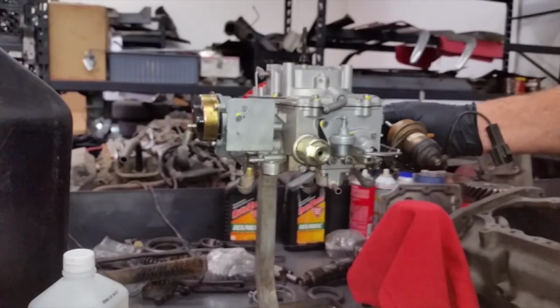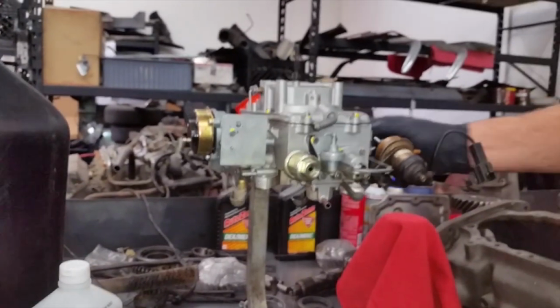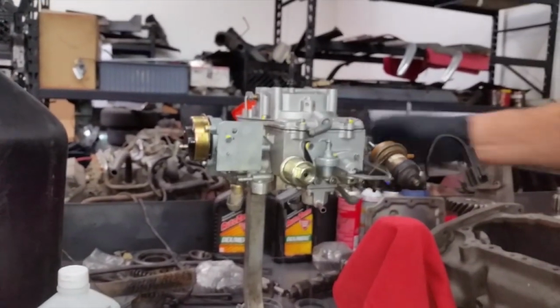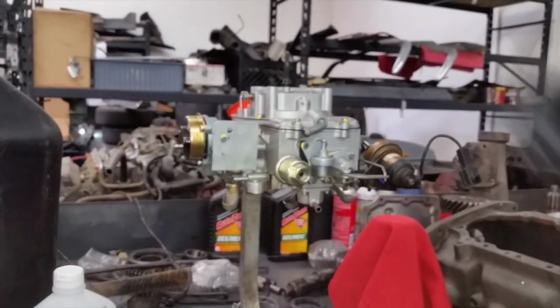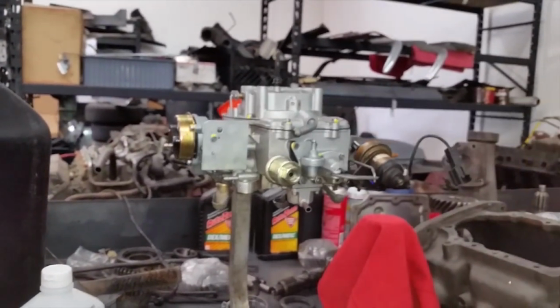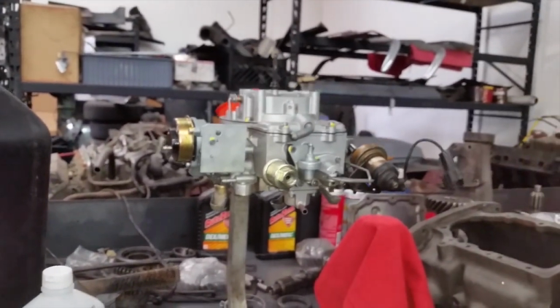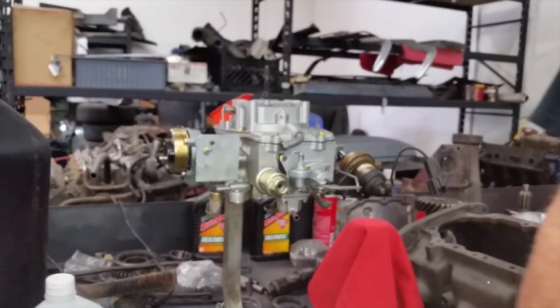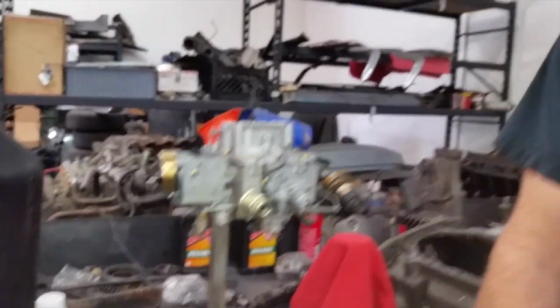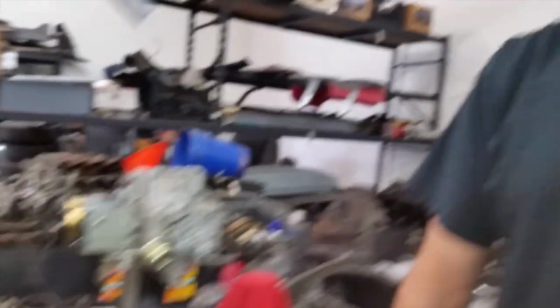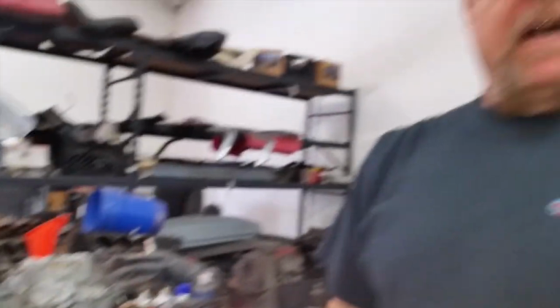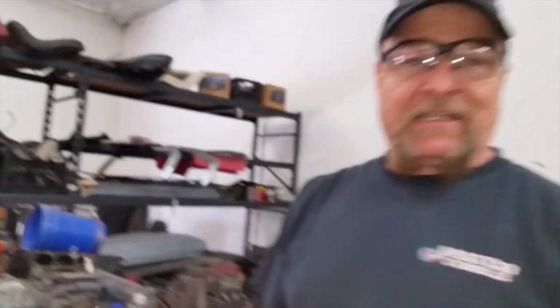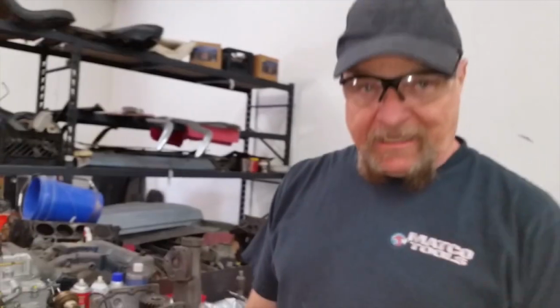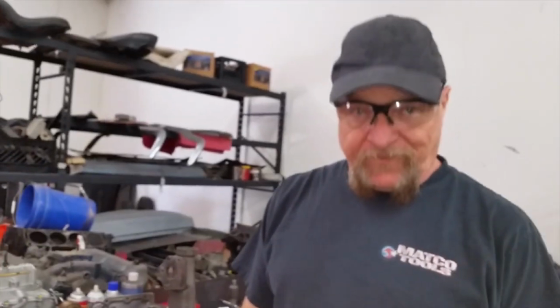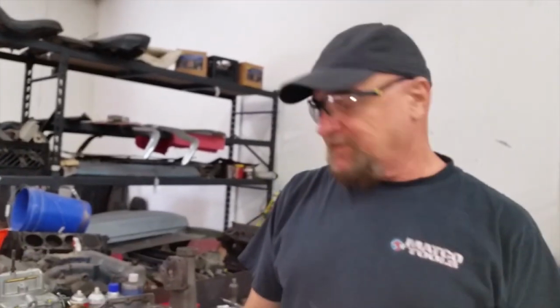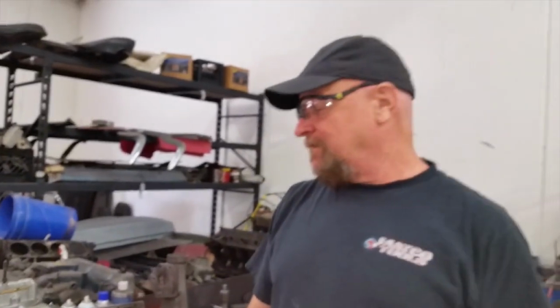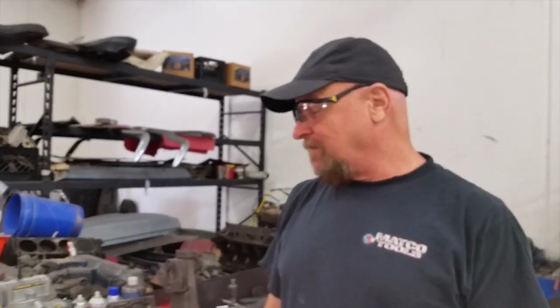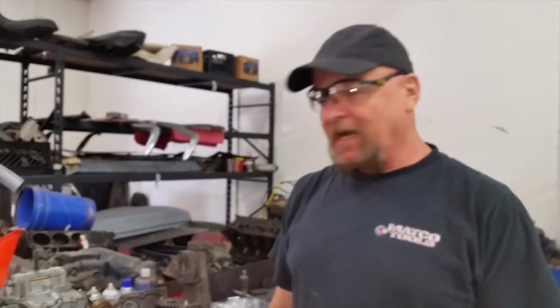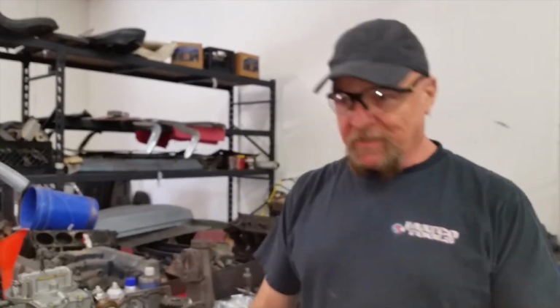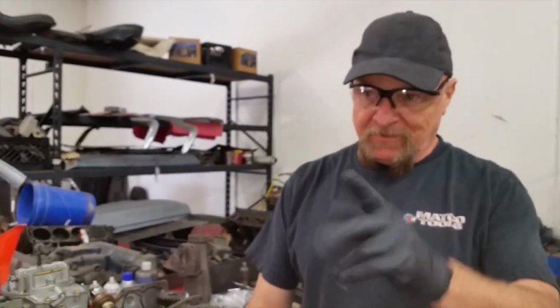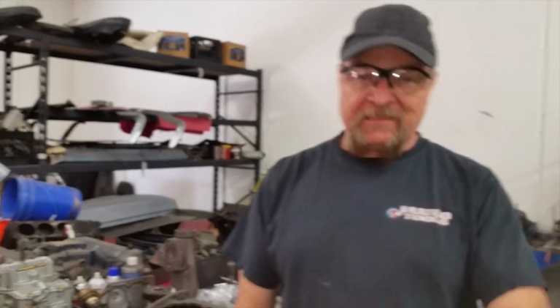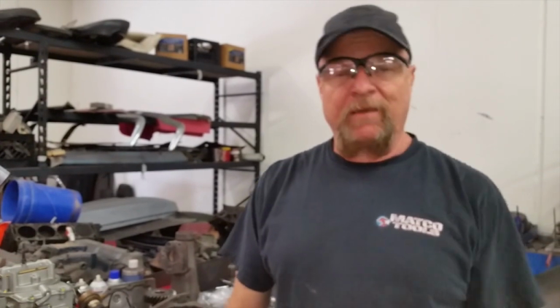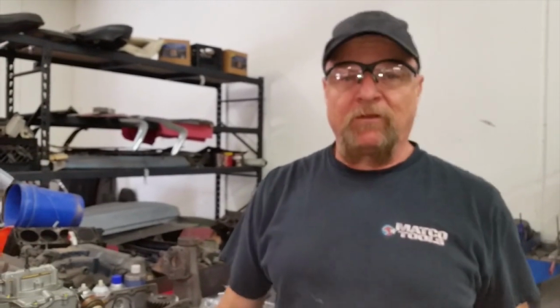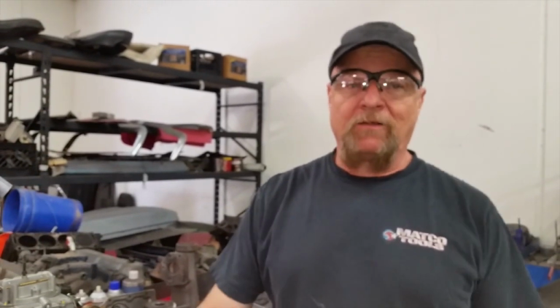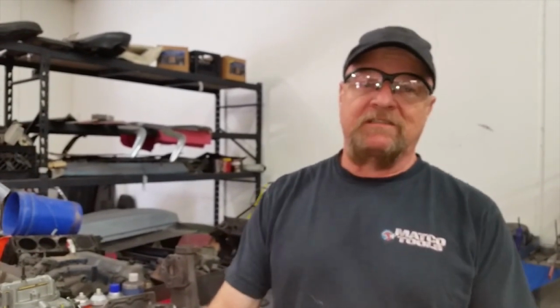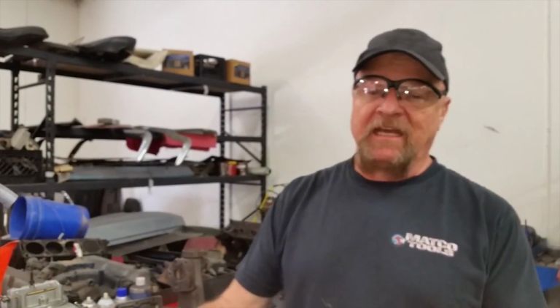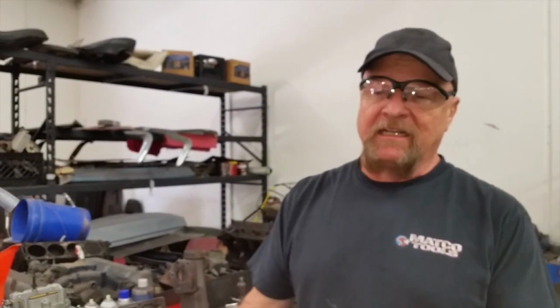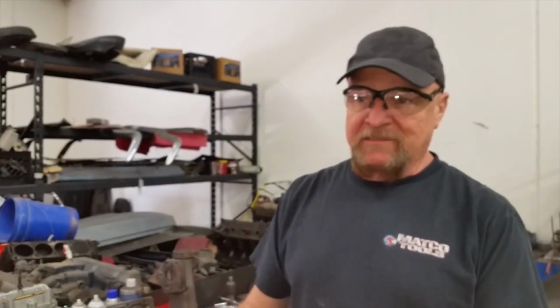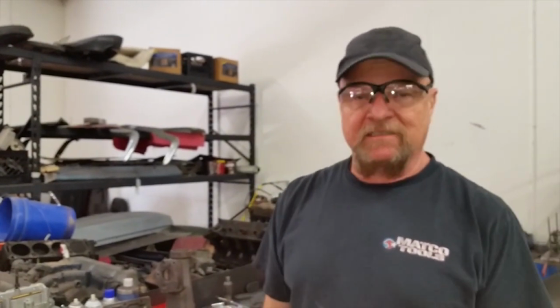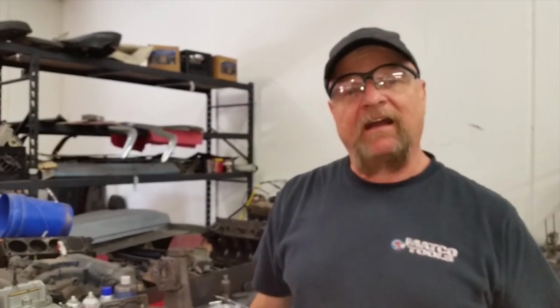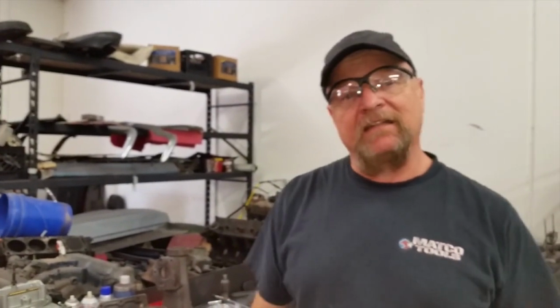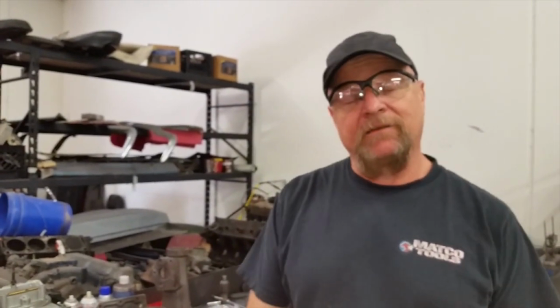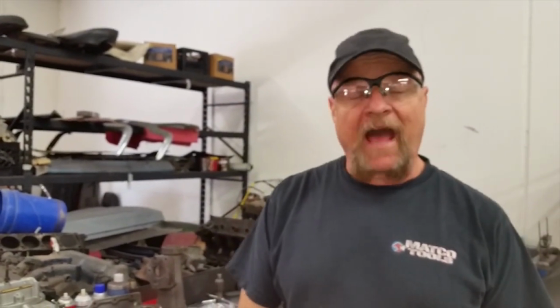So I'm going to do the intake manifold bolts and then stick this back on and see what we've got.